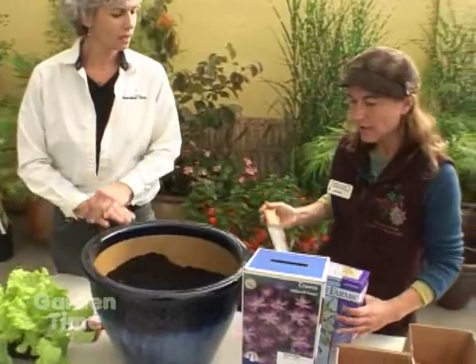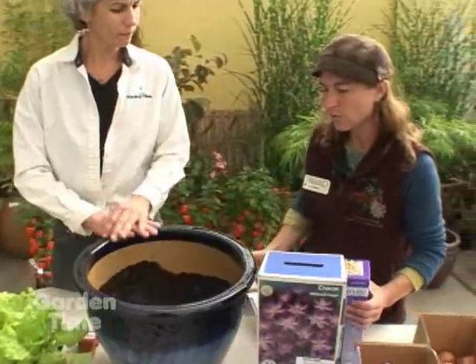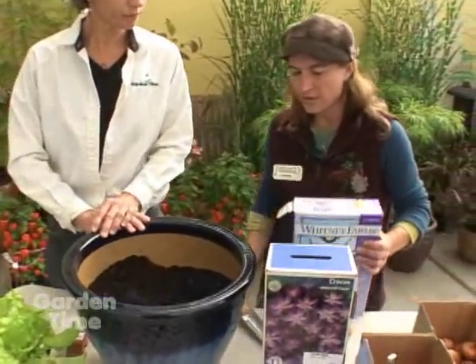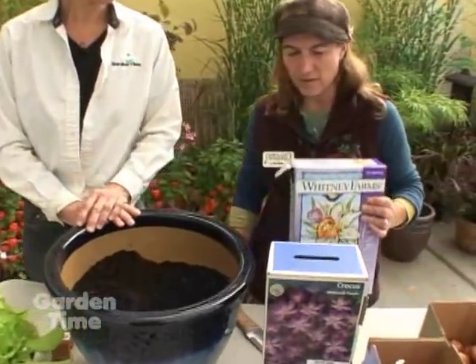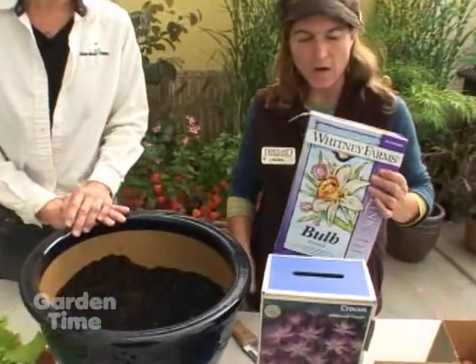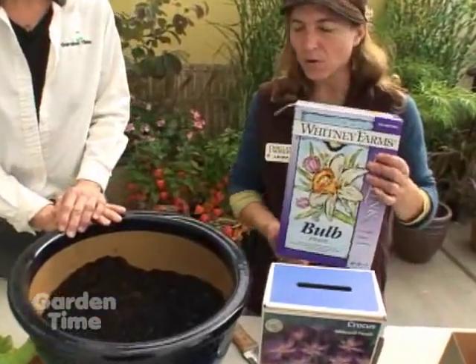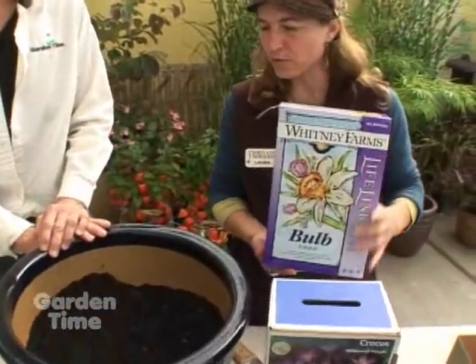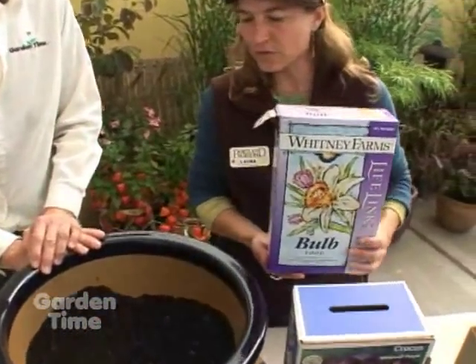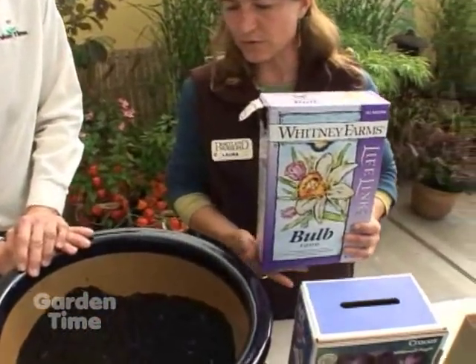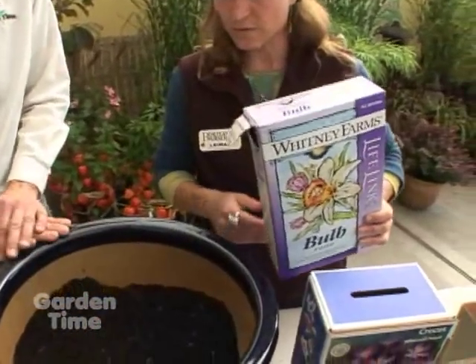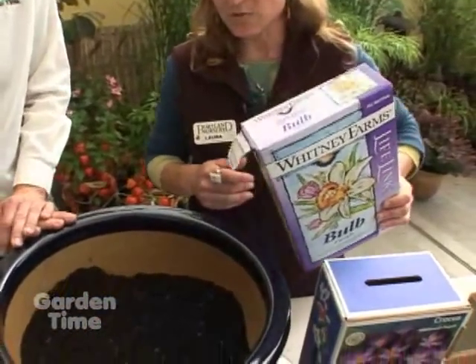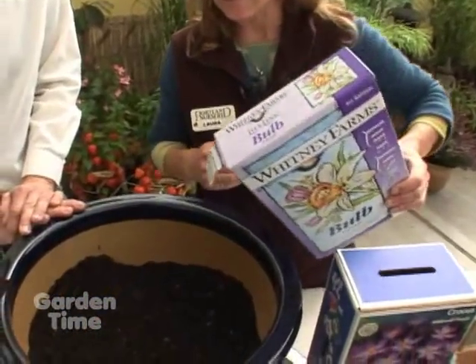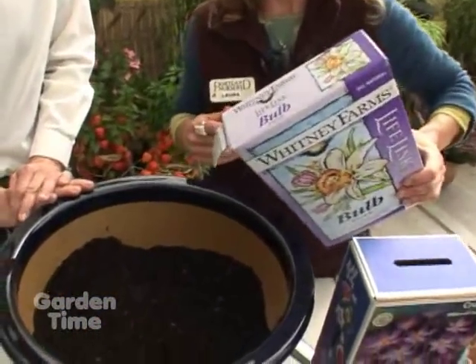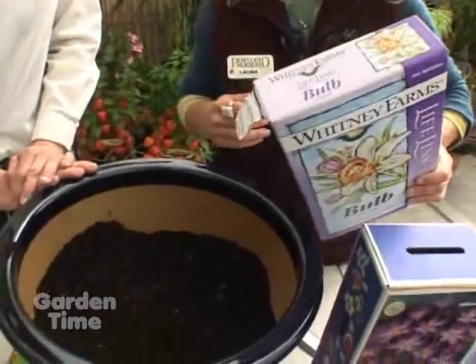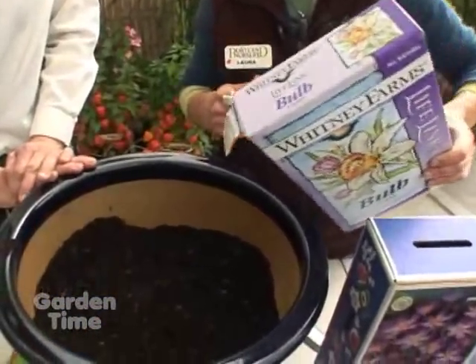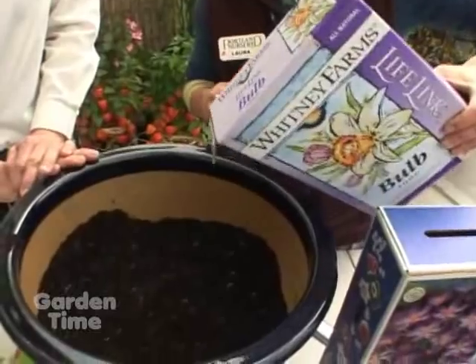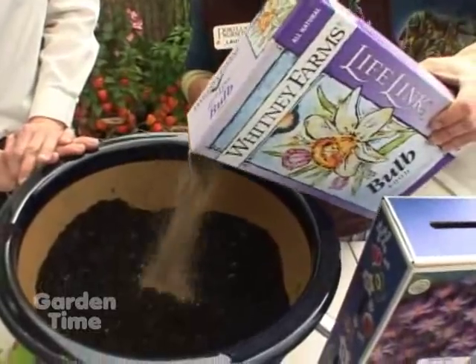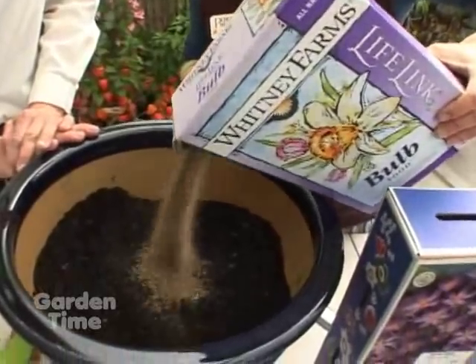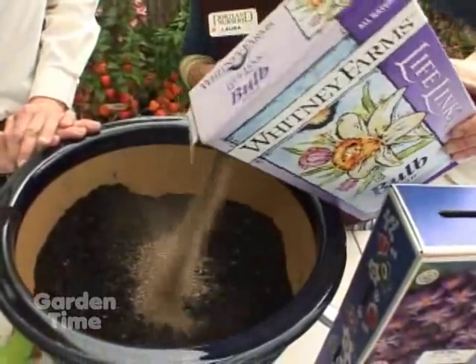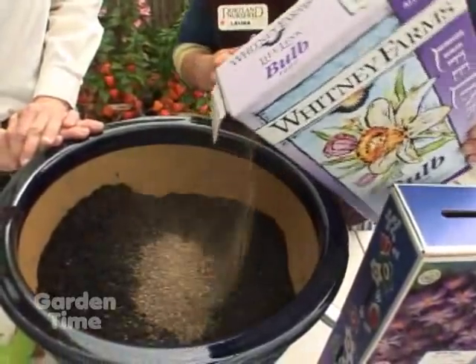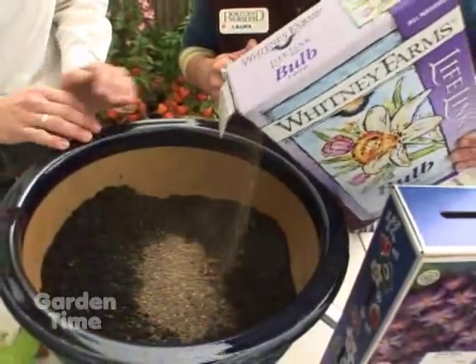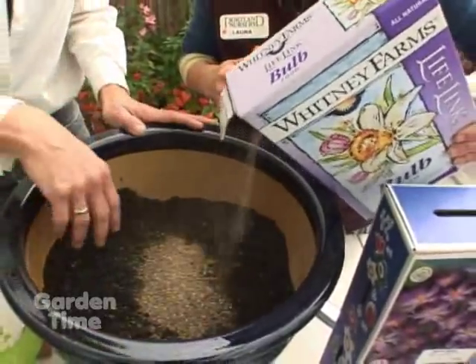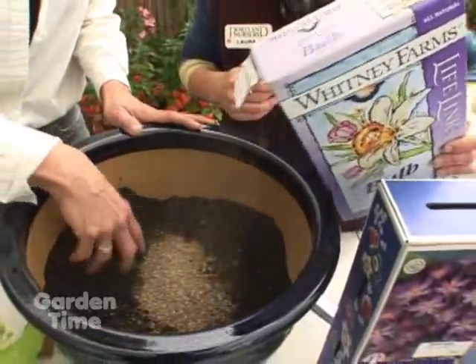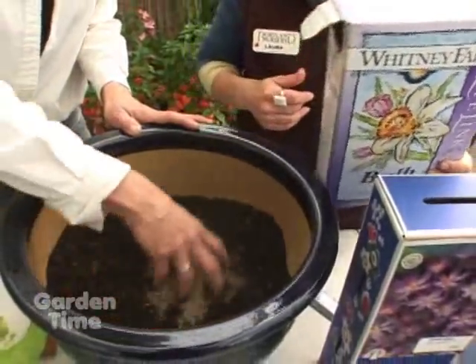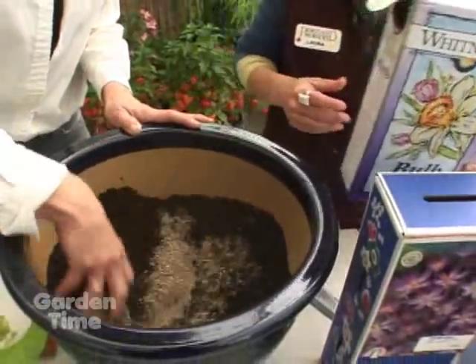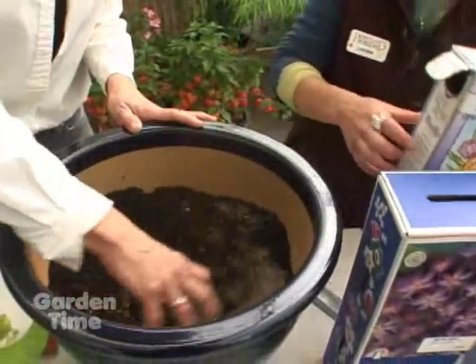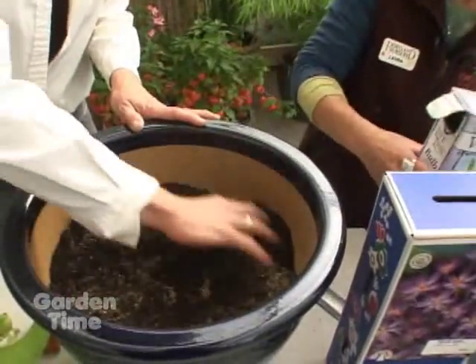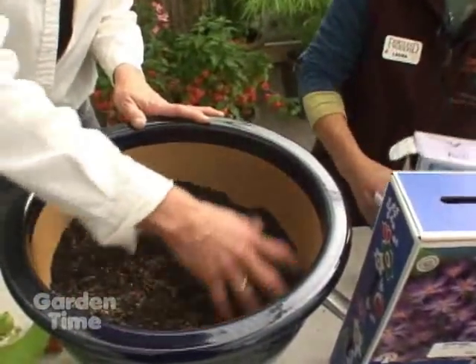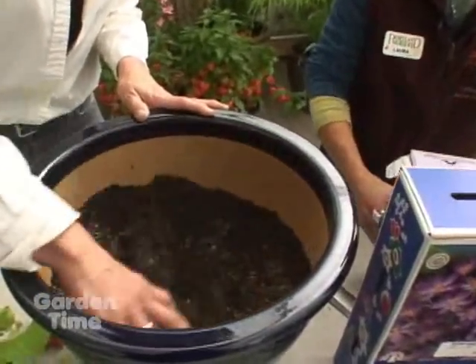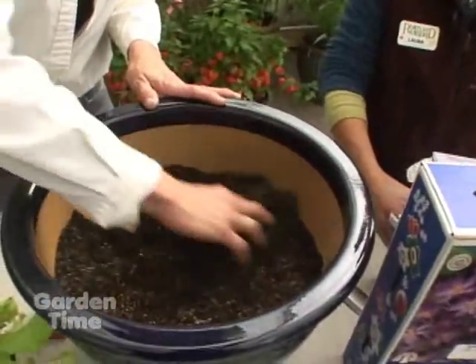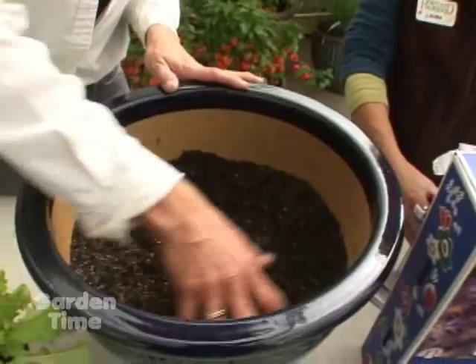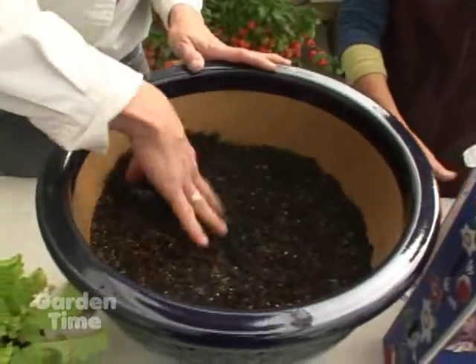Next we'll put in some bulb food so the bulbs will have something to munch on — just a little spill there. Mix that in.